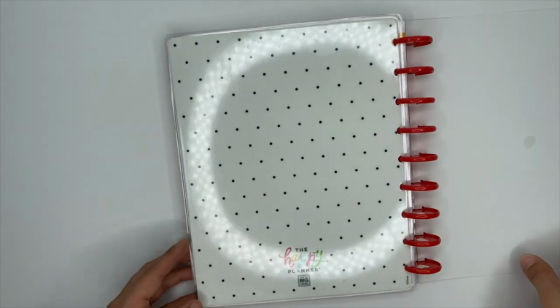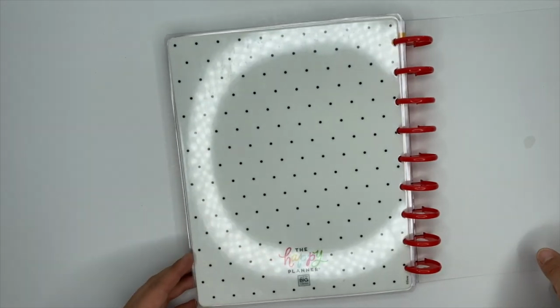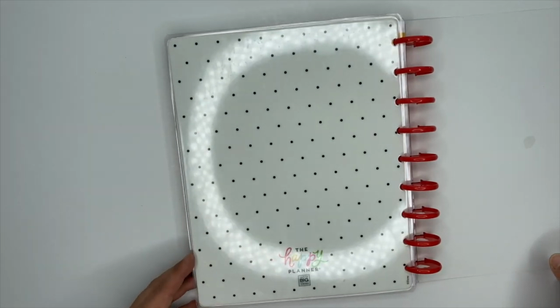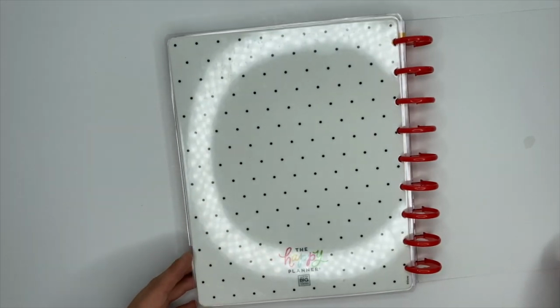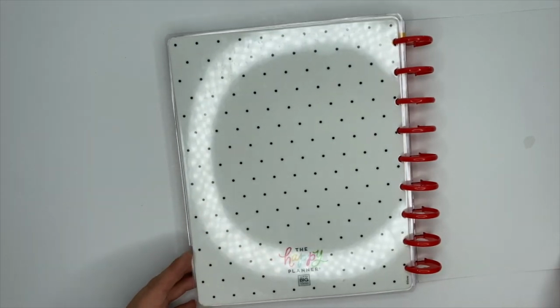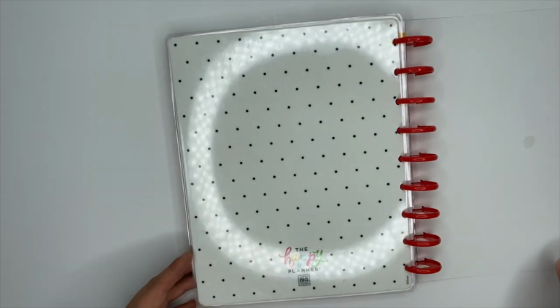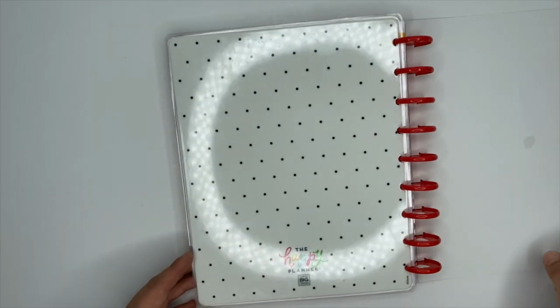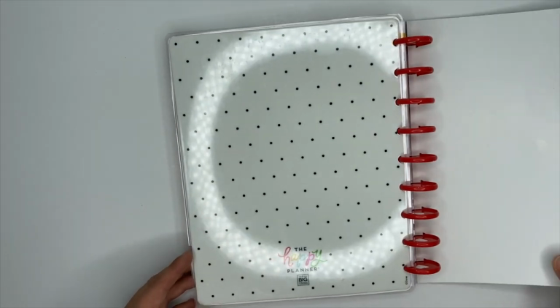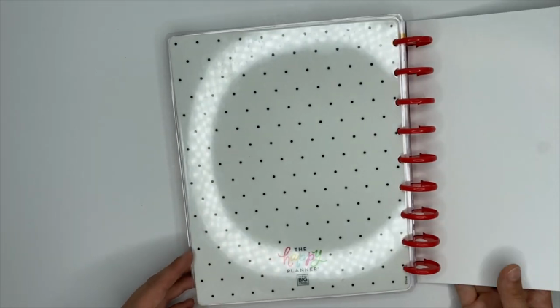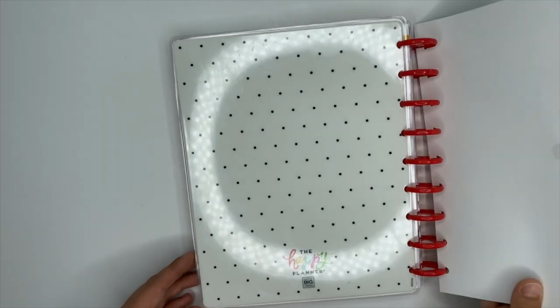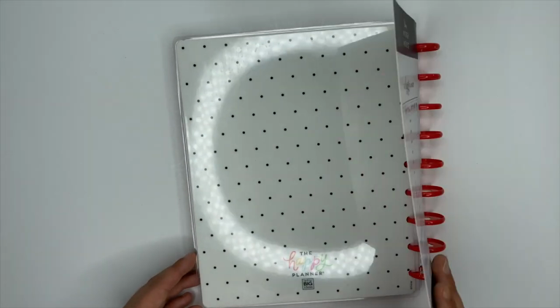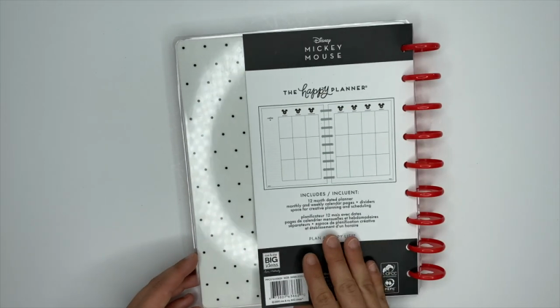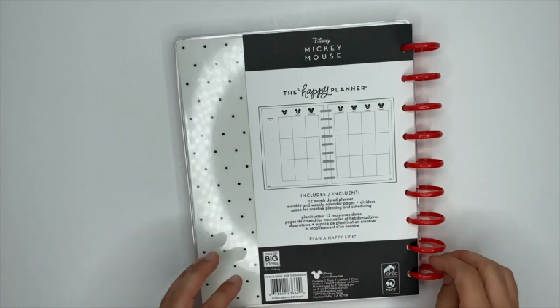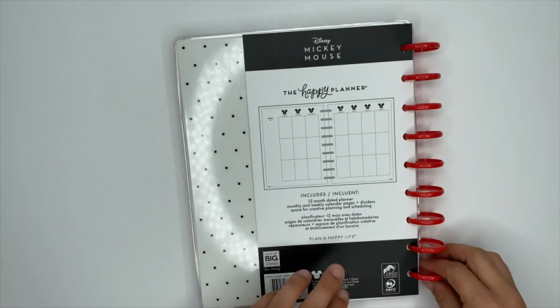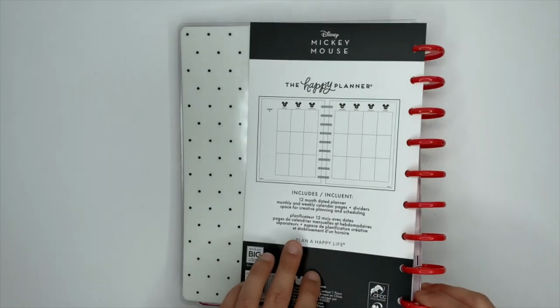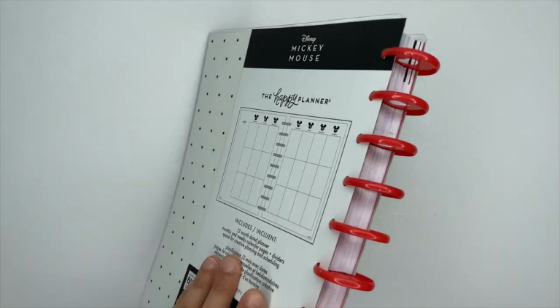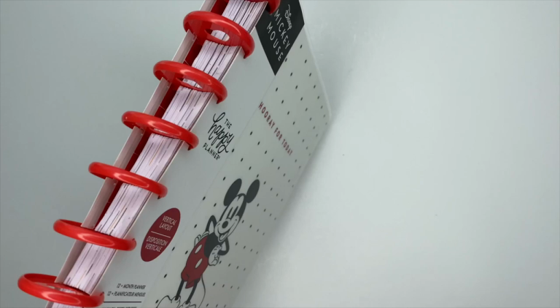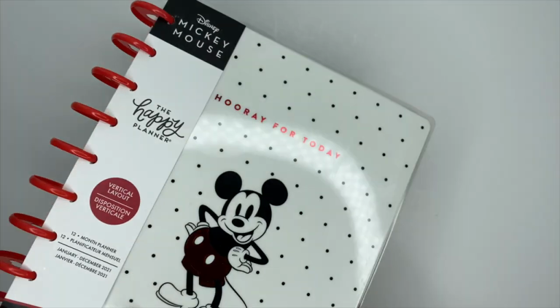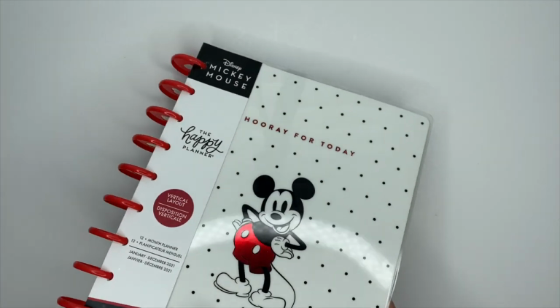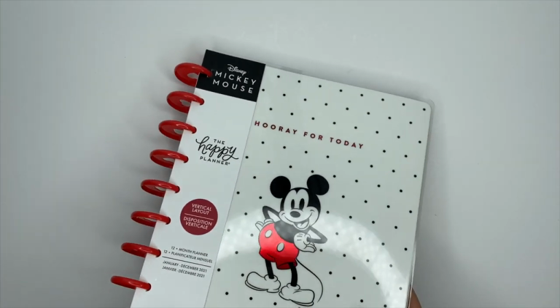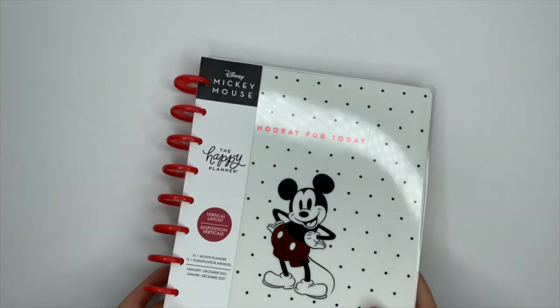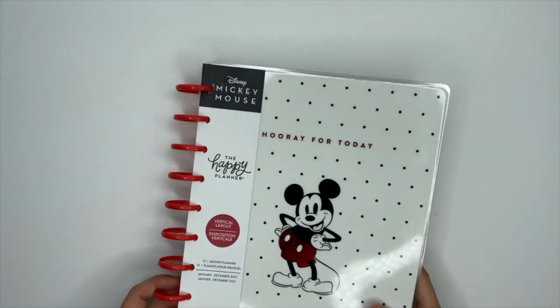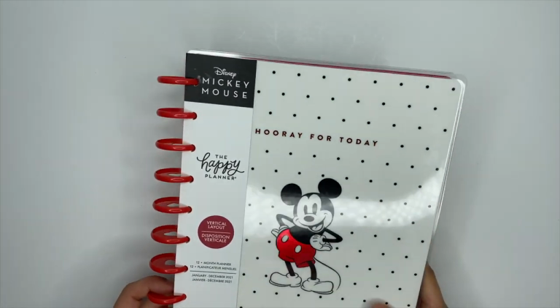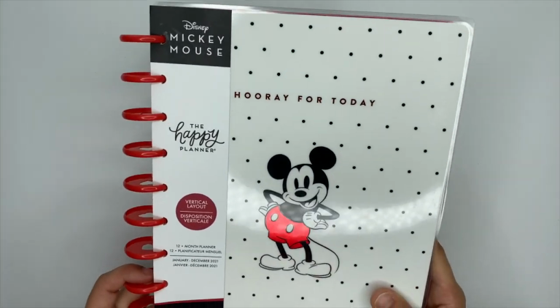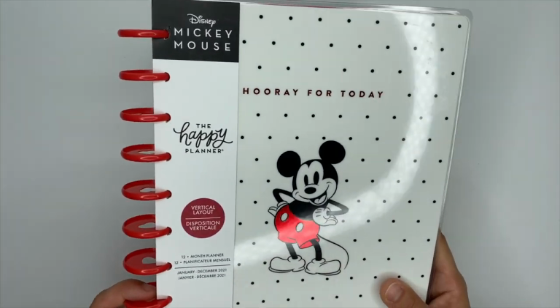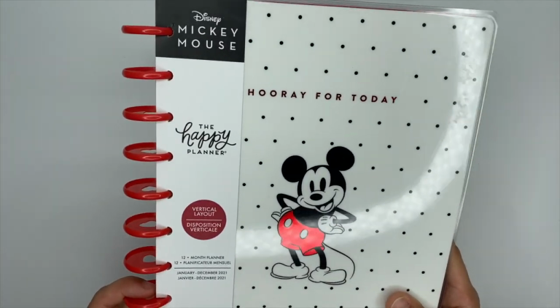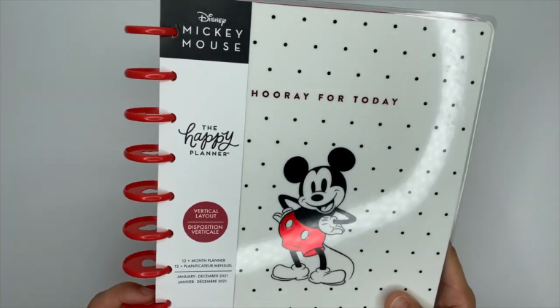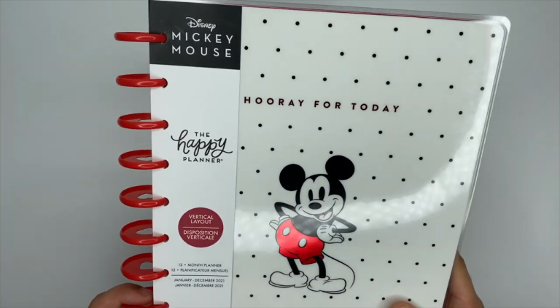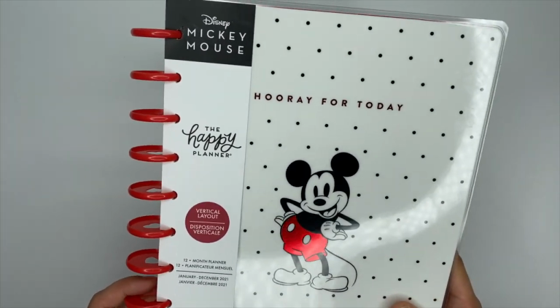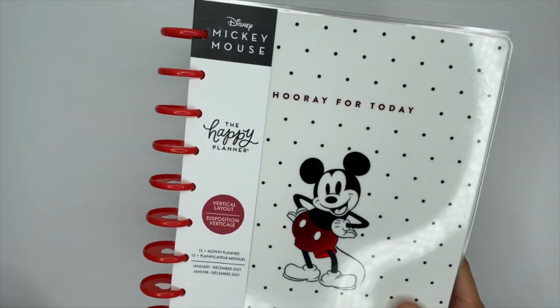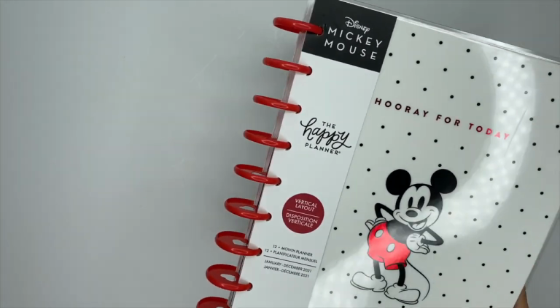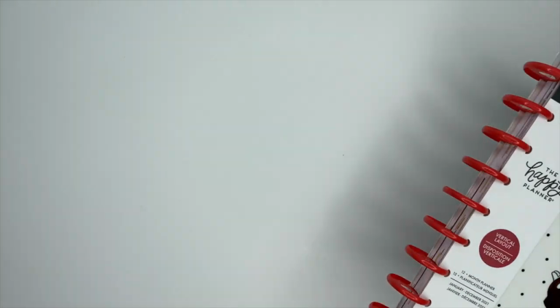That is the Mickey Mouse 12-month vertical planner. You can get this planner and the rest of the items in this video at Joann's as well as on the Happy Planner website.